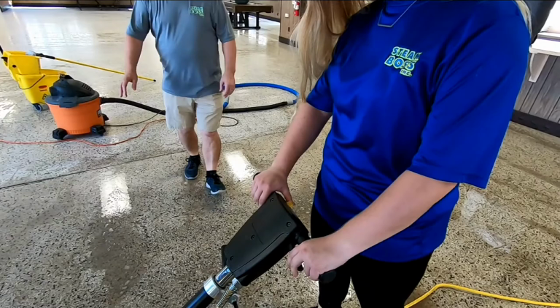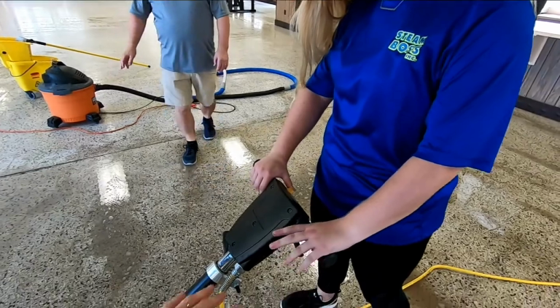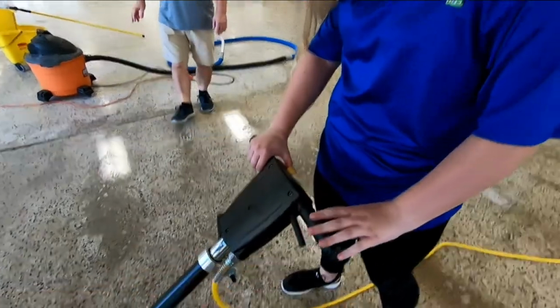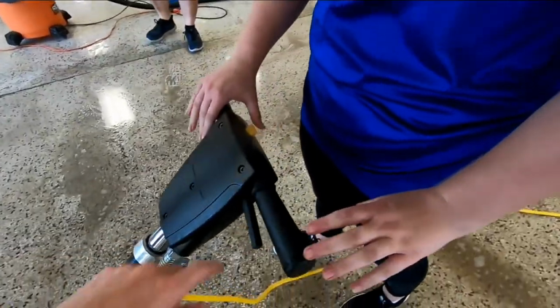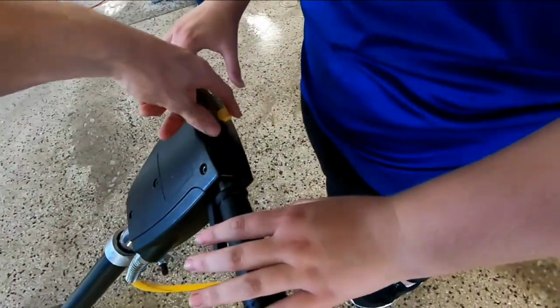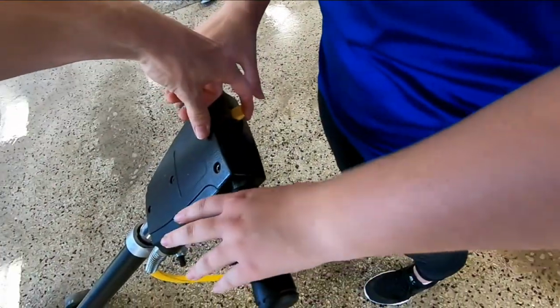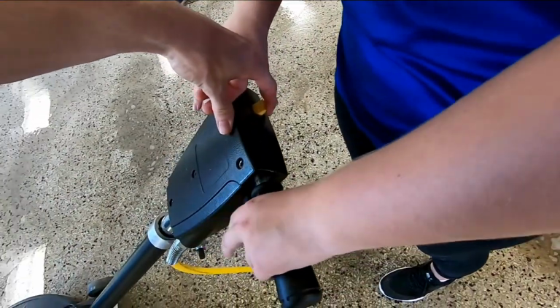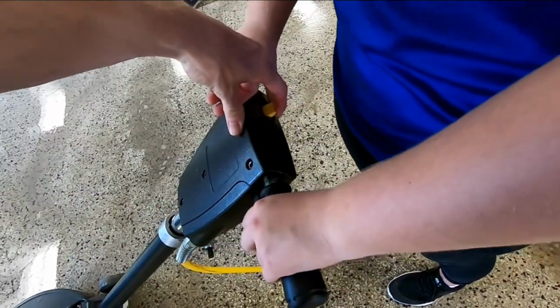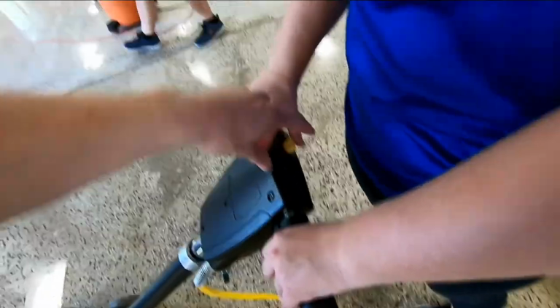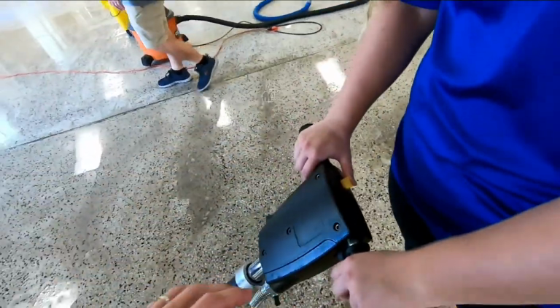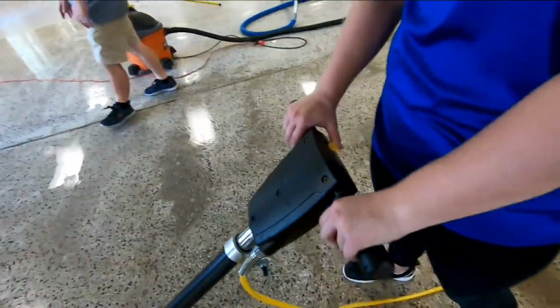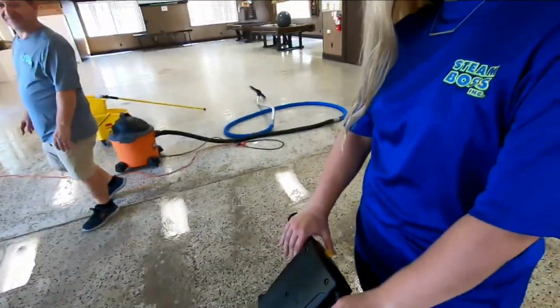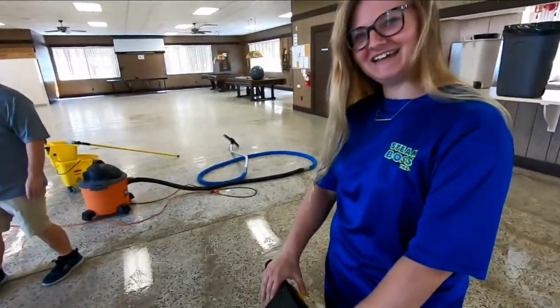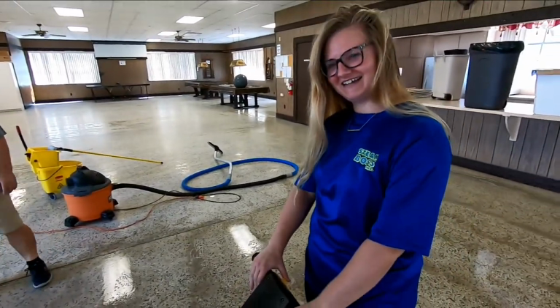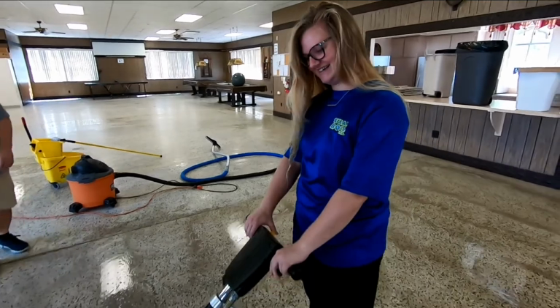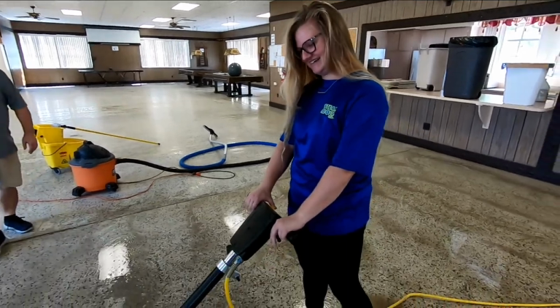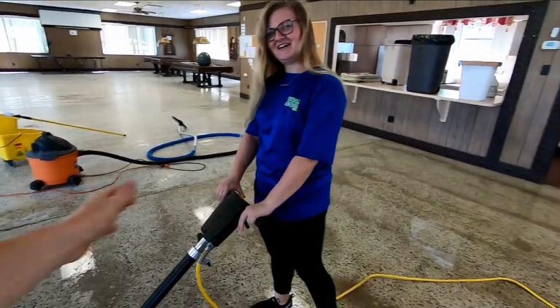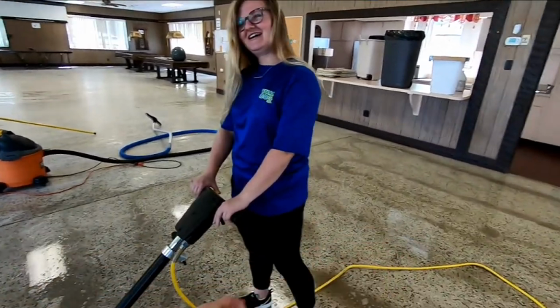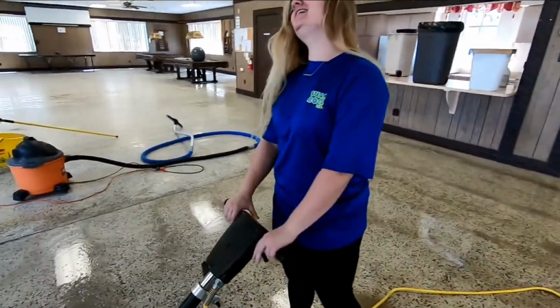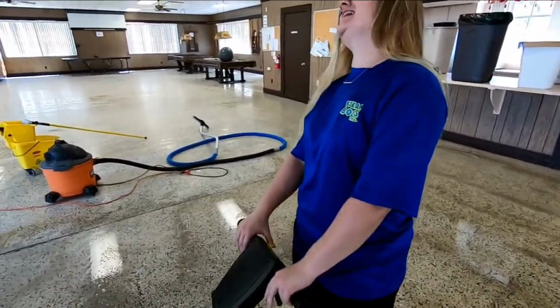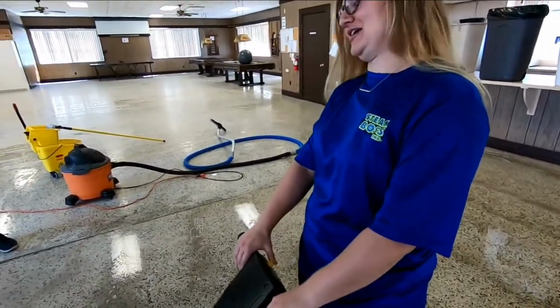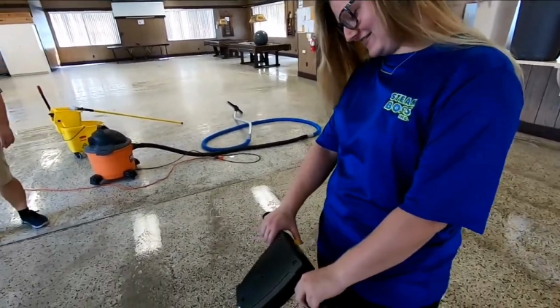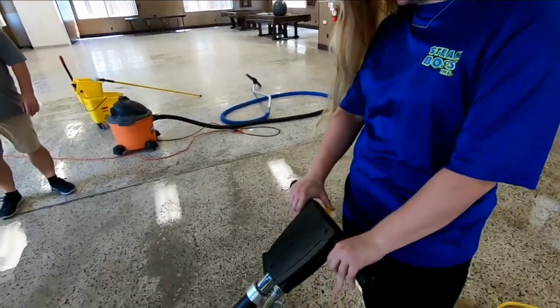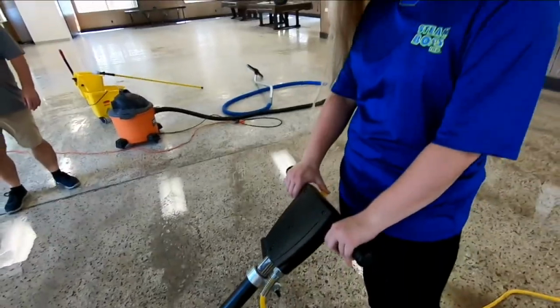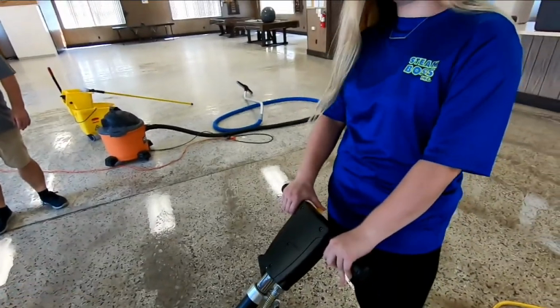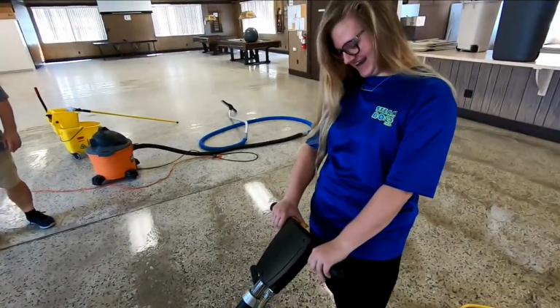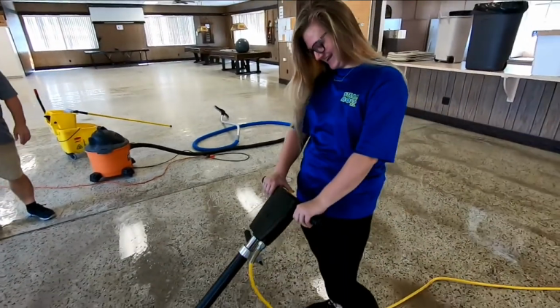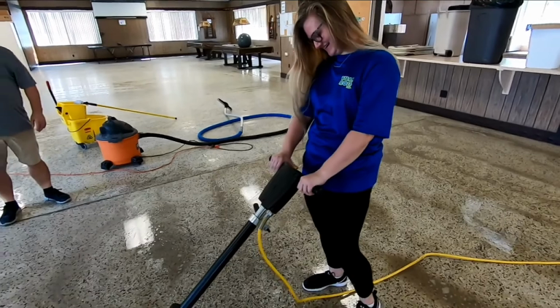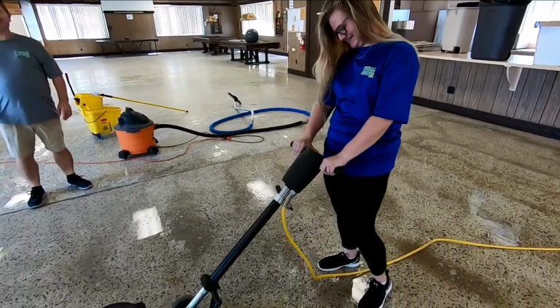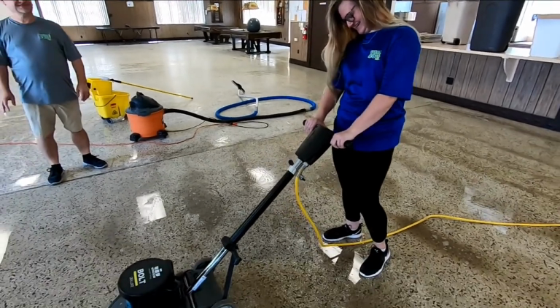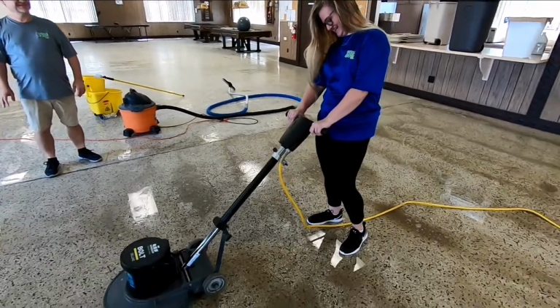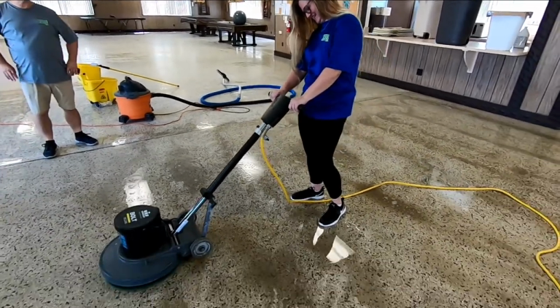You do both at the same time, so you have to undo this and then hold the thing. You have to try to balance it, because if you don't do anything it's just going to keep going. To turn it off, you just lever the thing up and down.